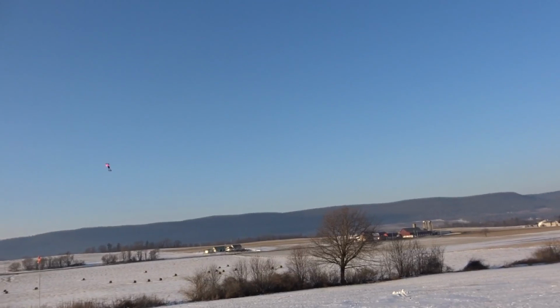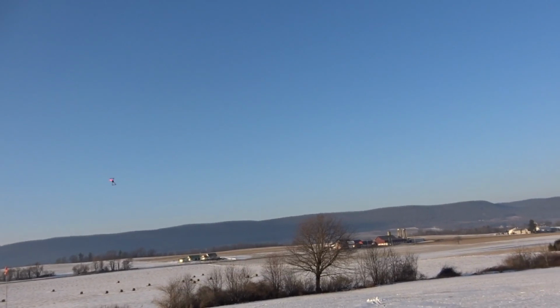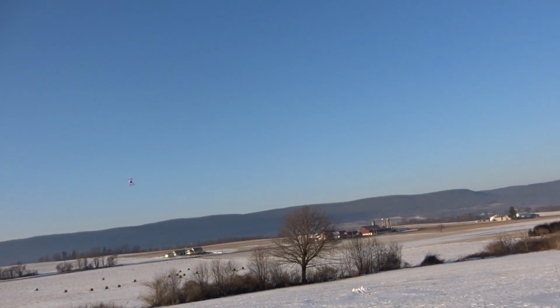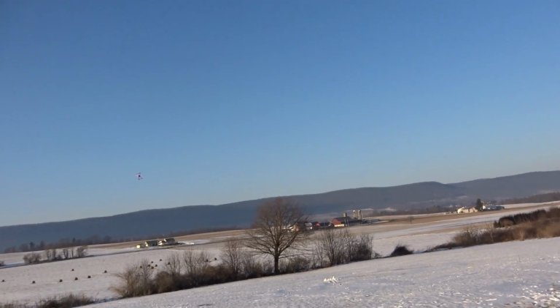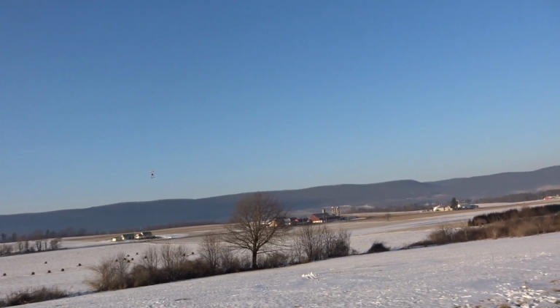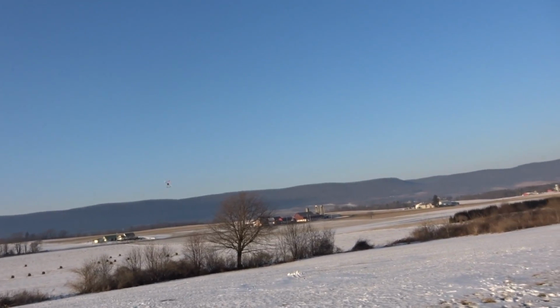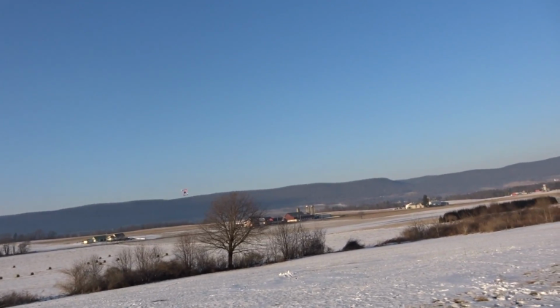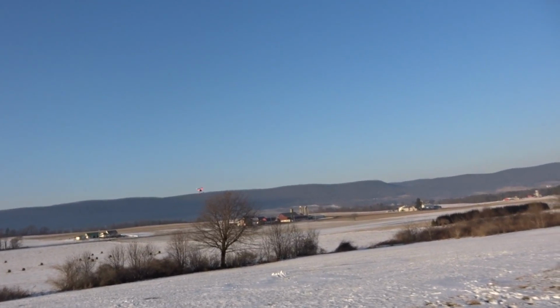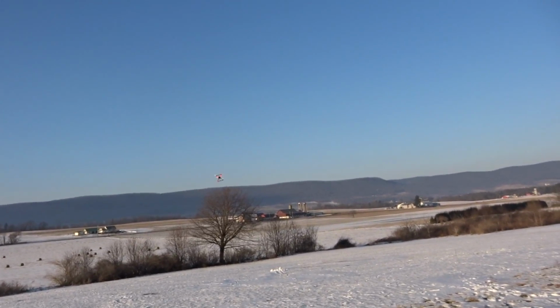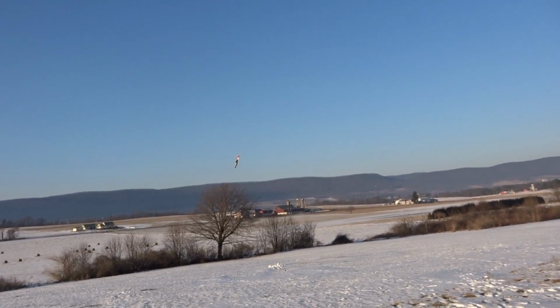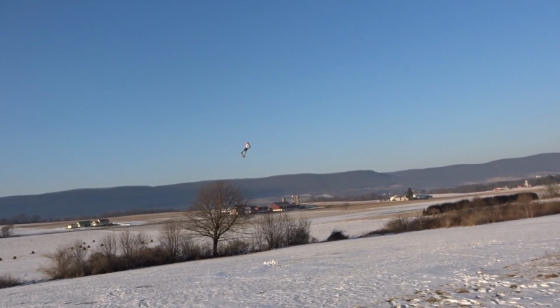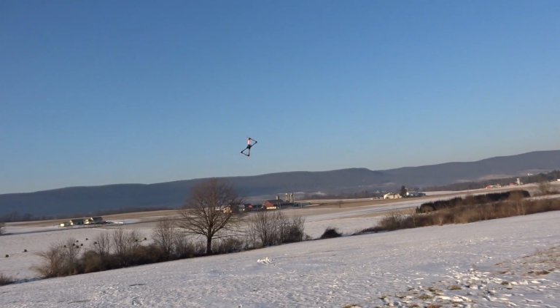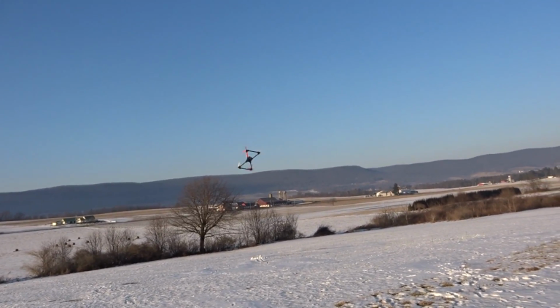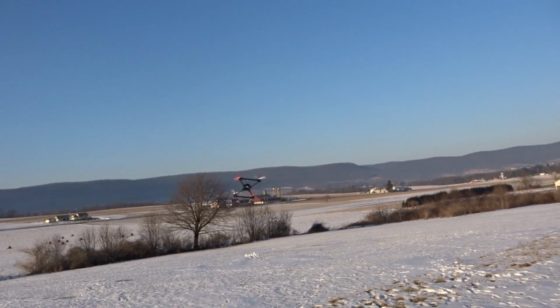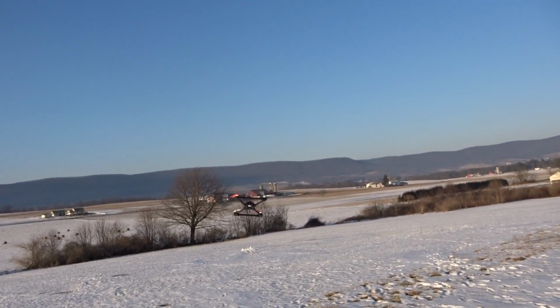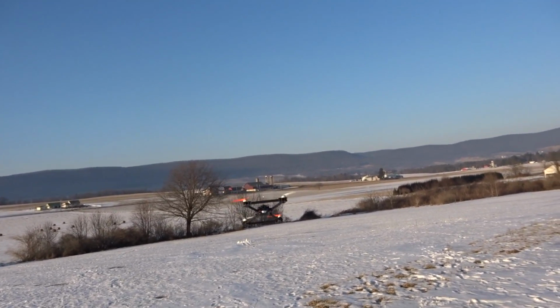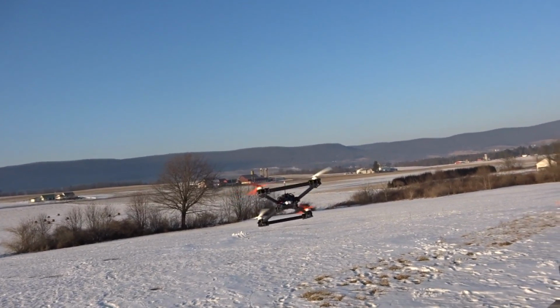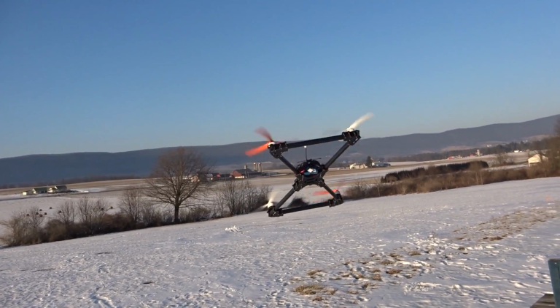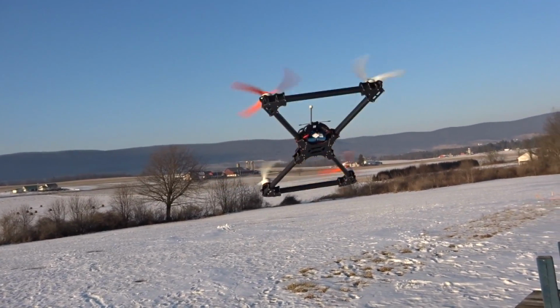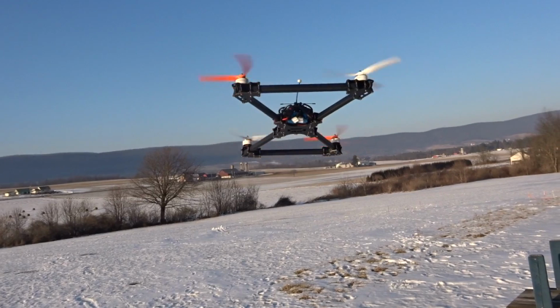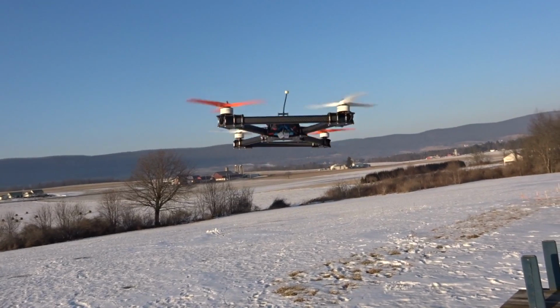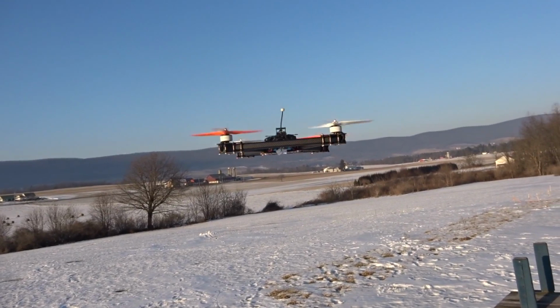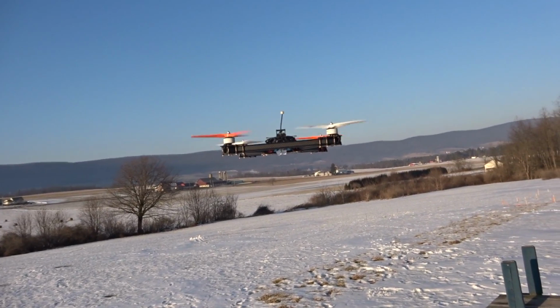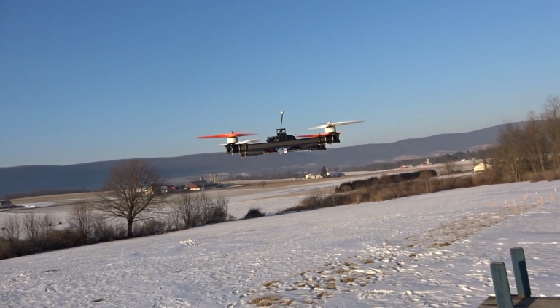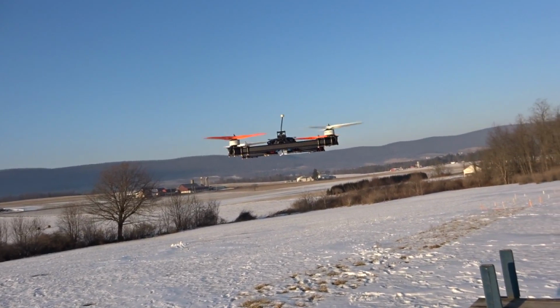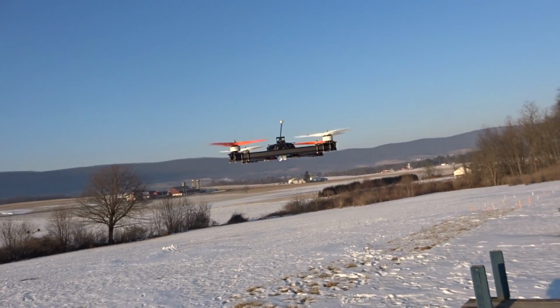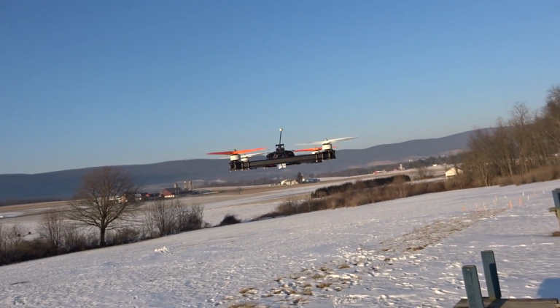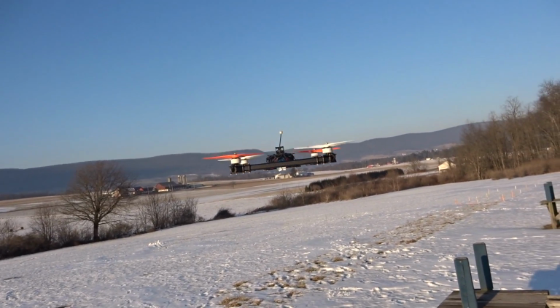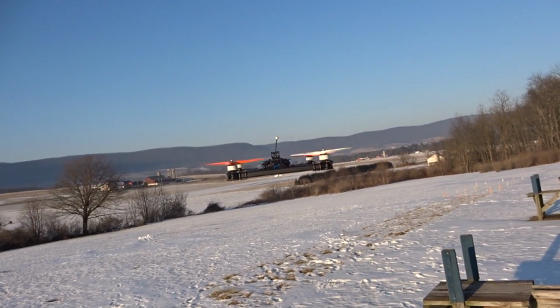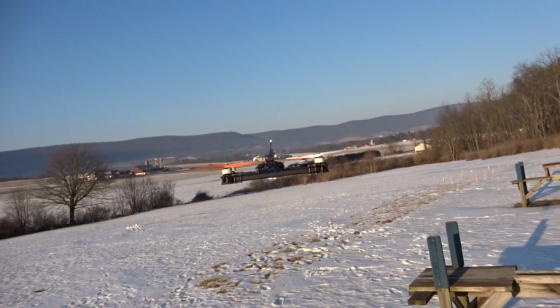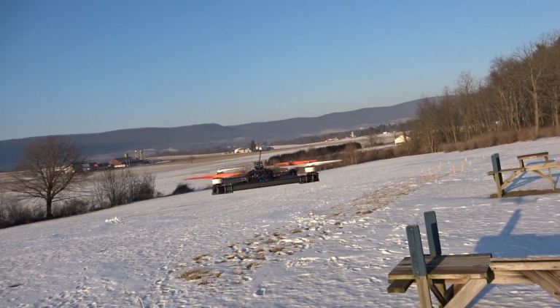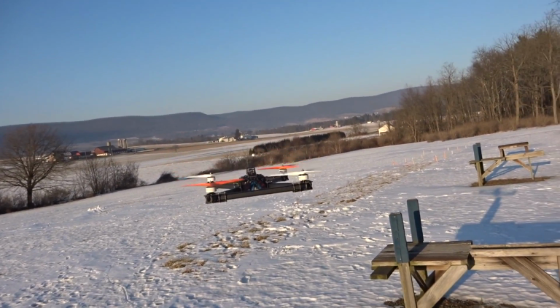That pushed my whole shirt back. That's pretty cool.